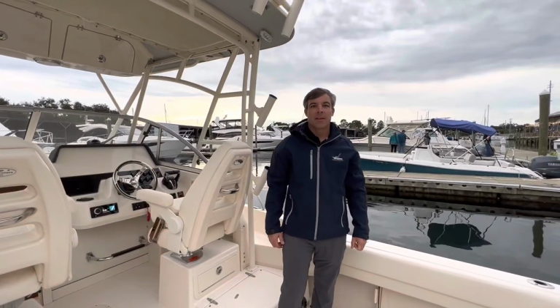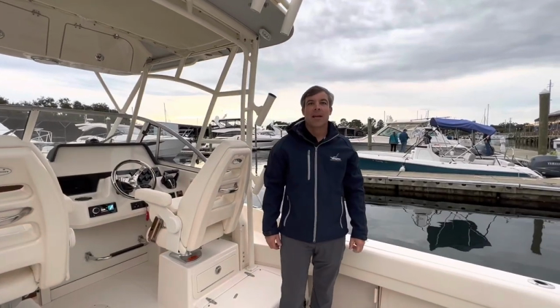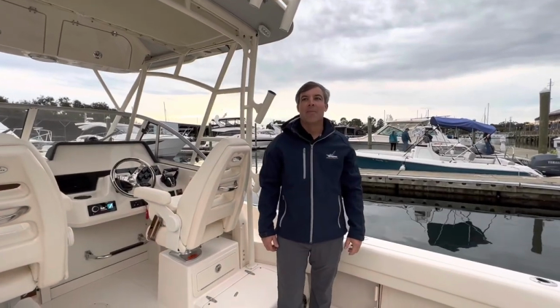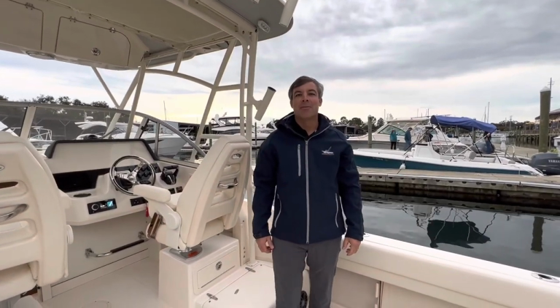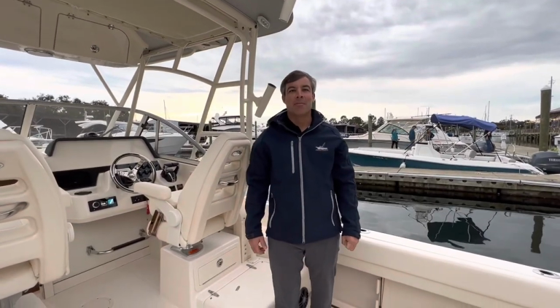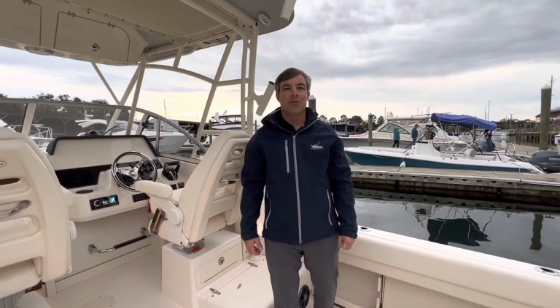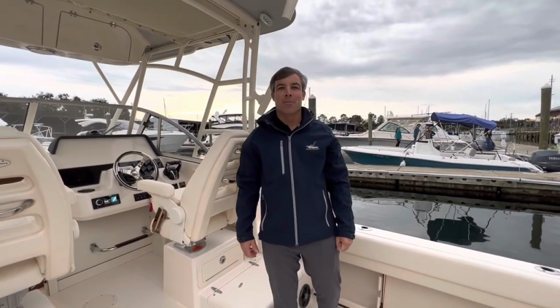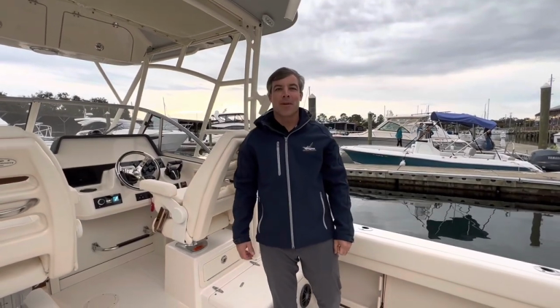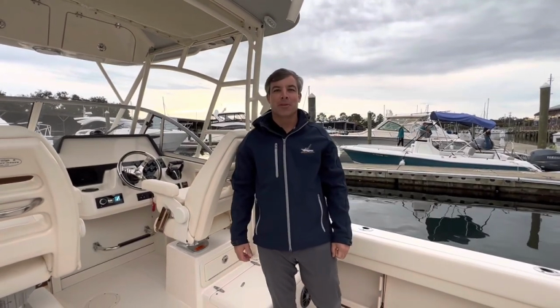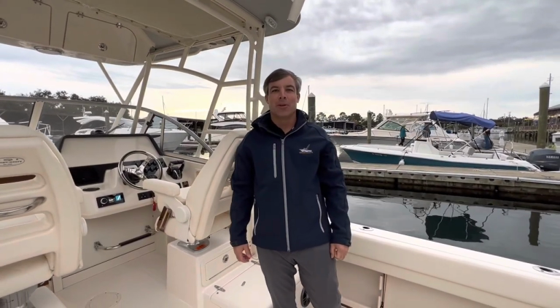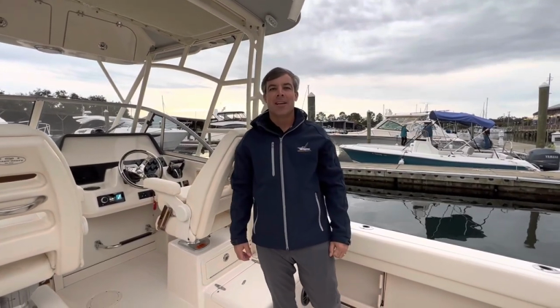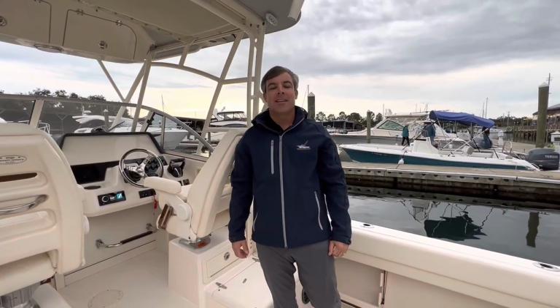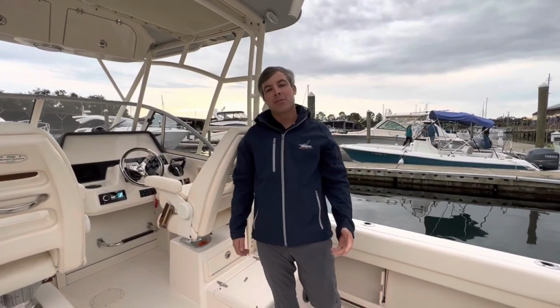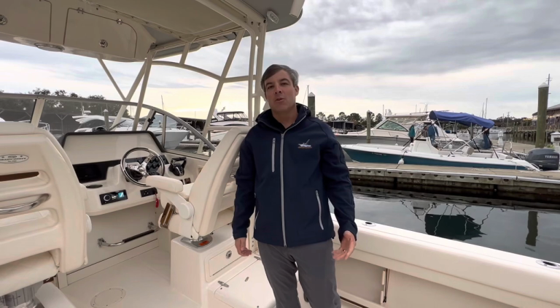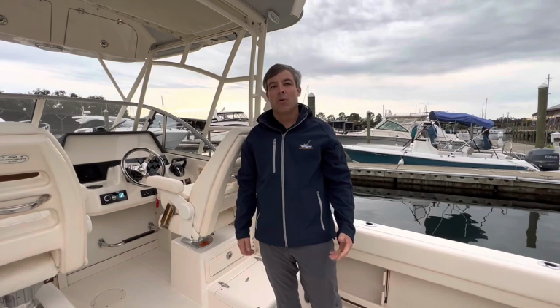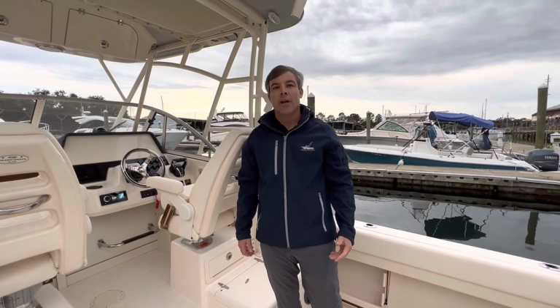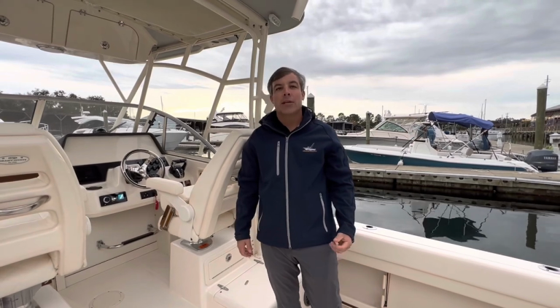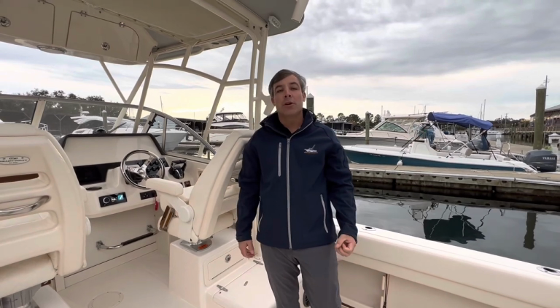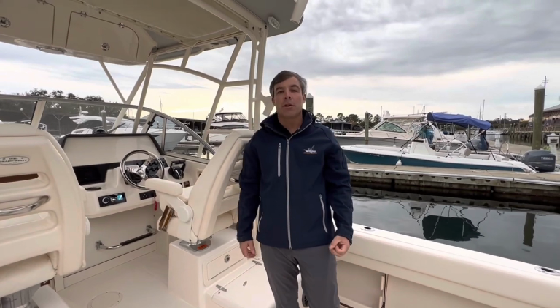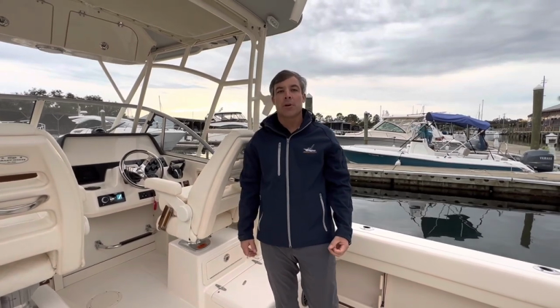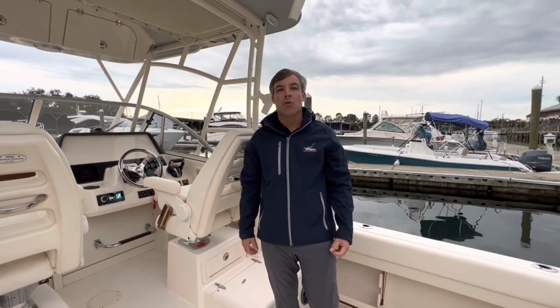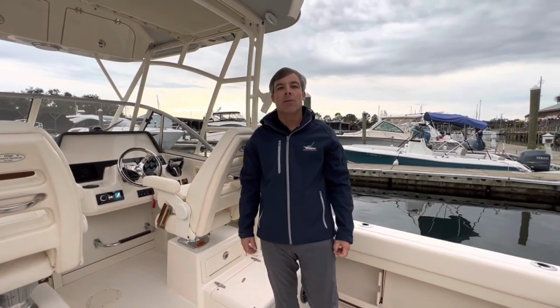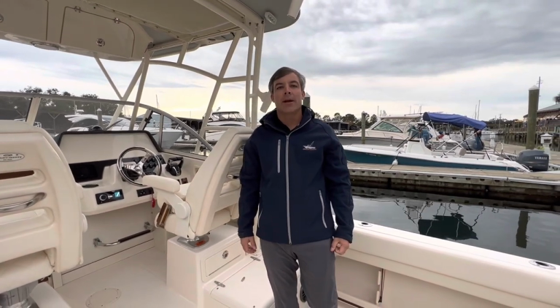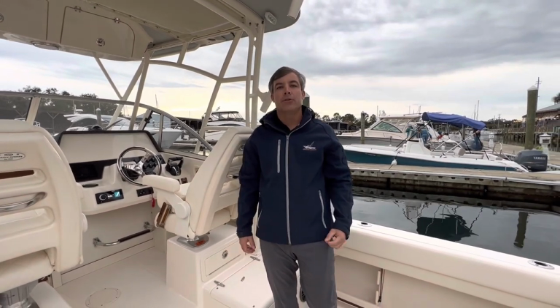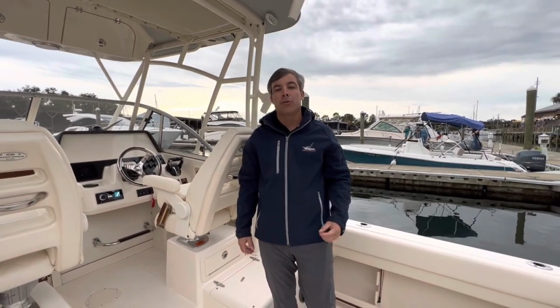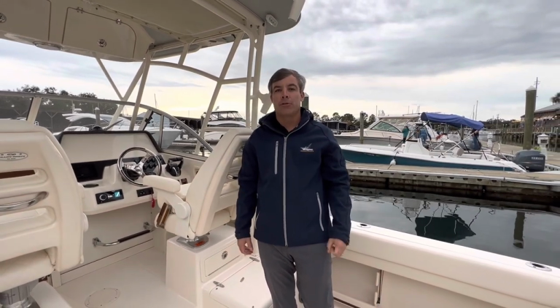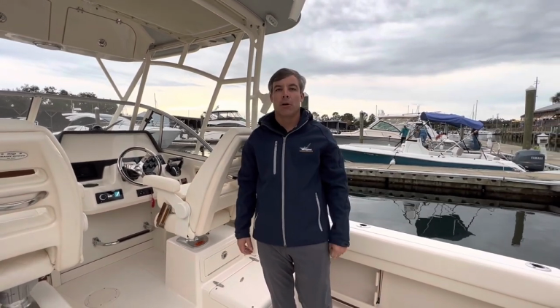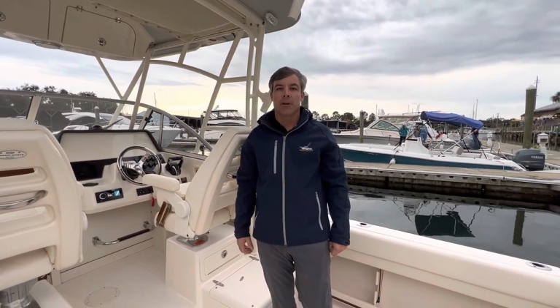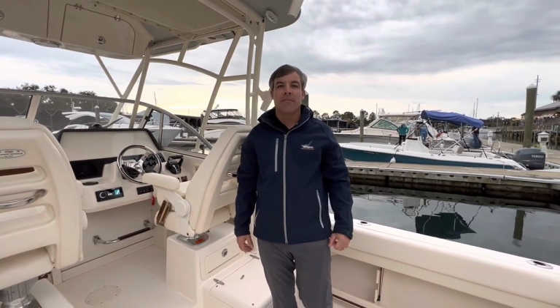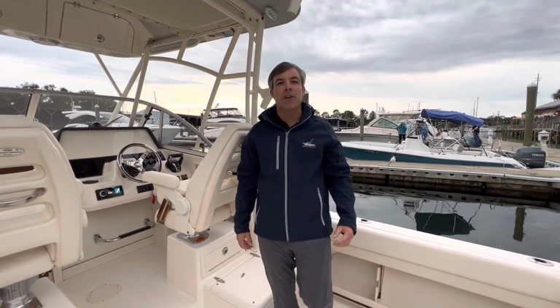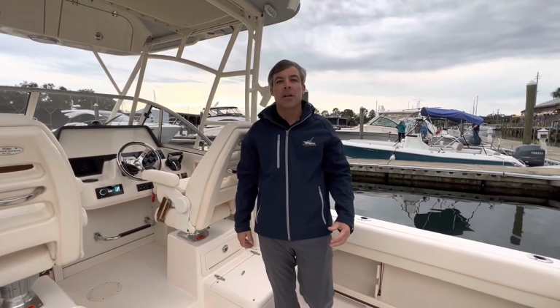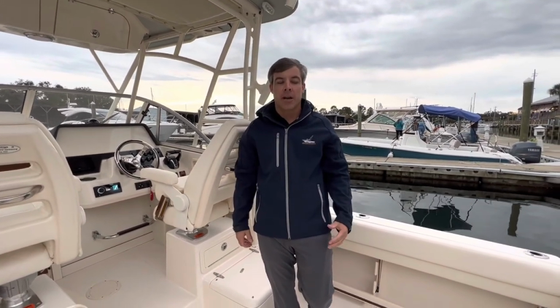Hello, my name is Kip Beaudry with MarineMax Pensacola. Today I'm going to take you aboard a 2023 Grady White 232 Gulfstream, a very unique cutty.